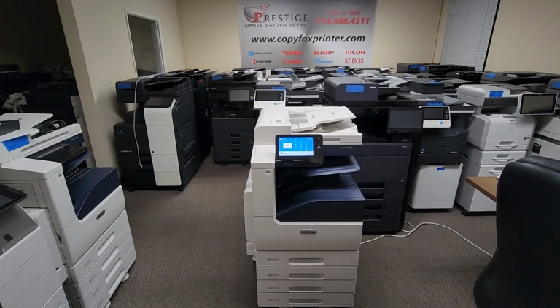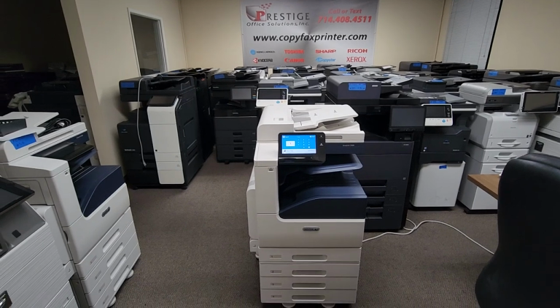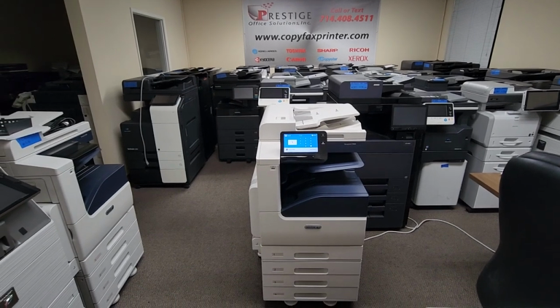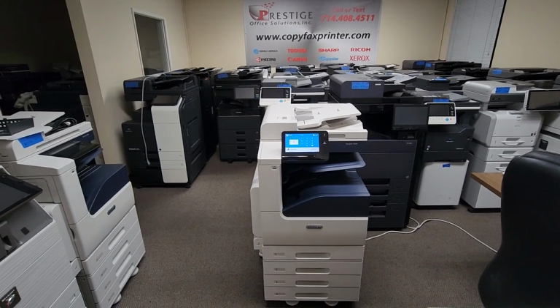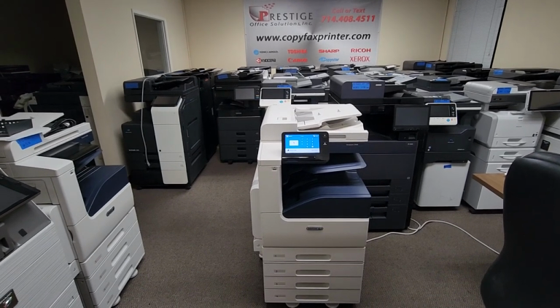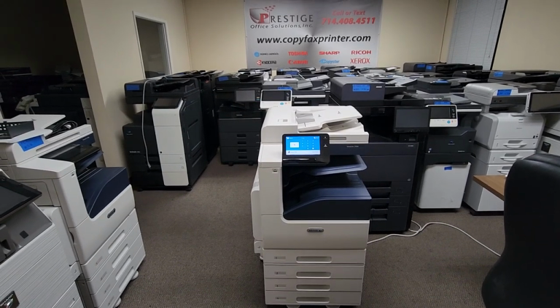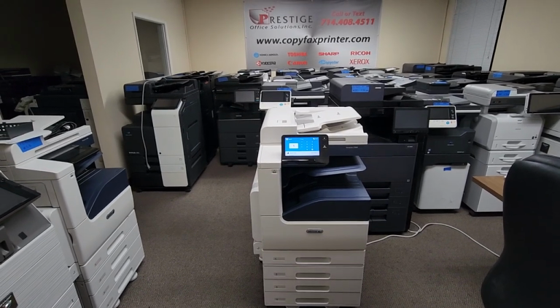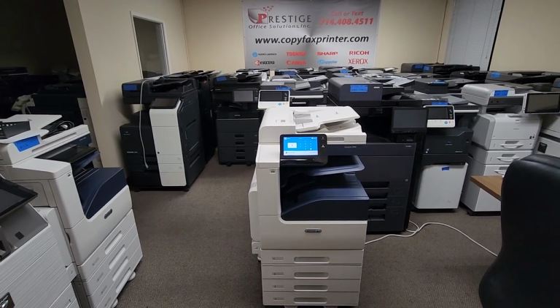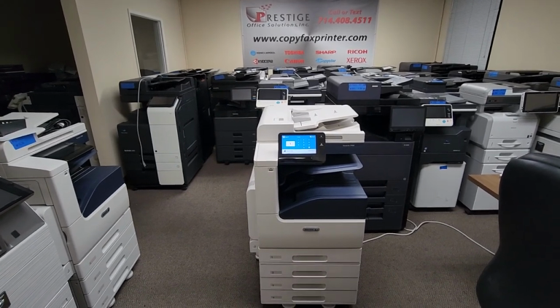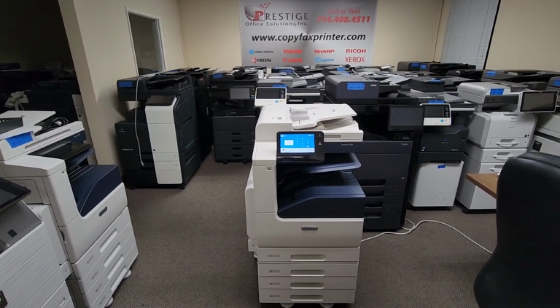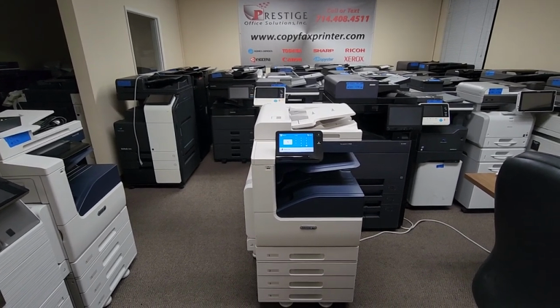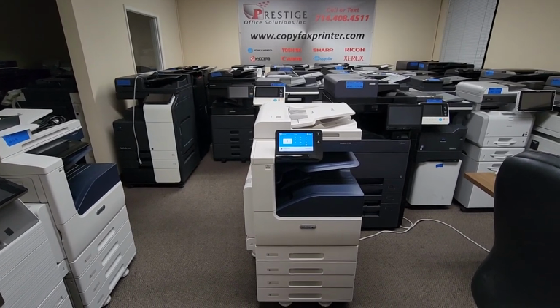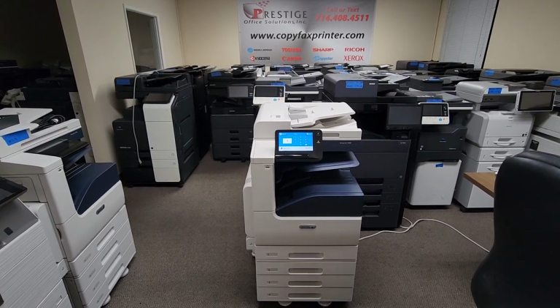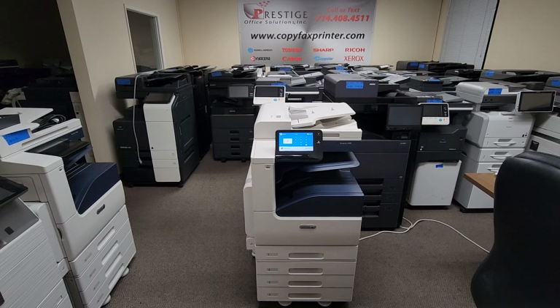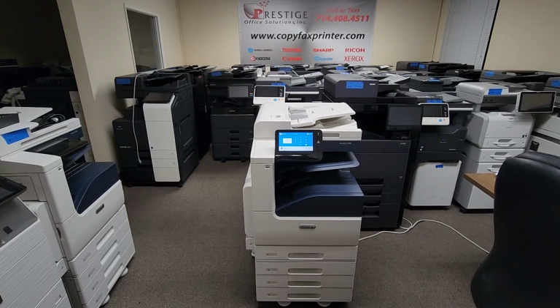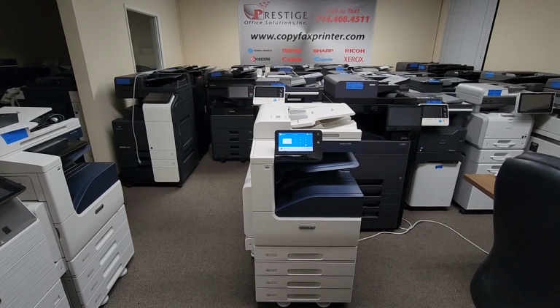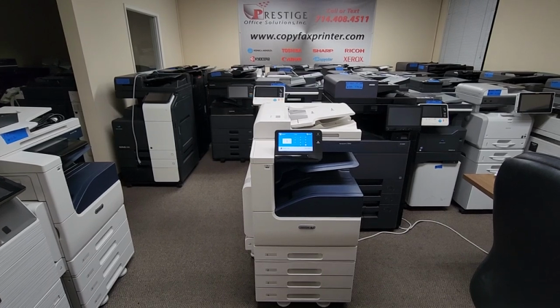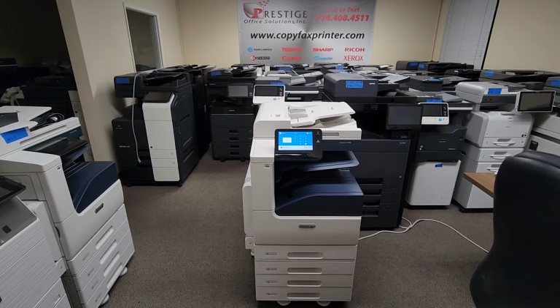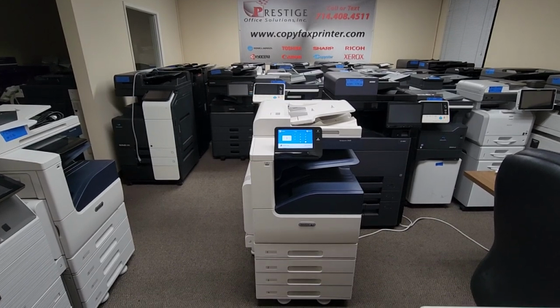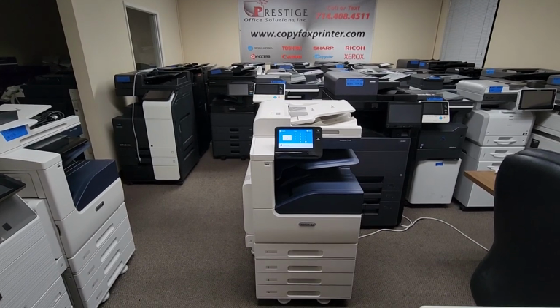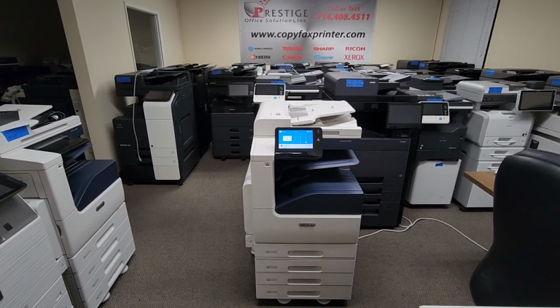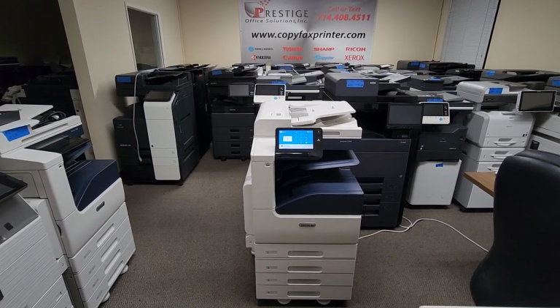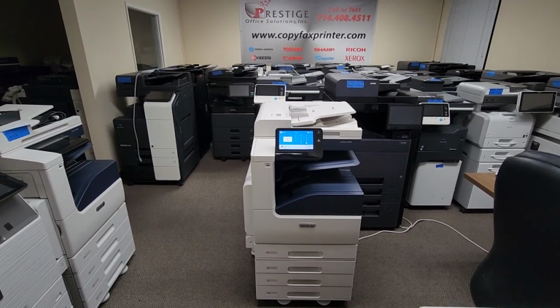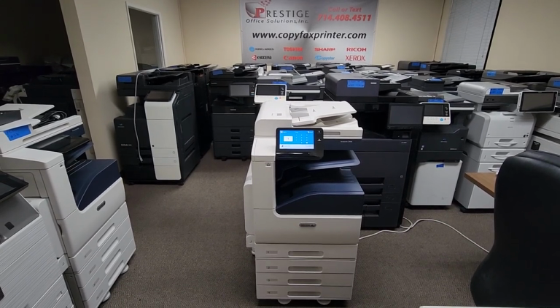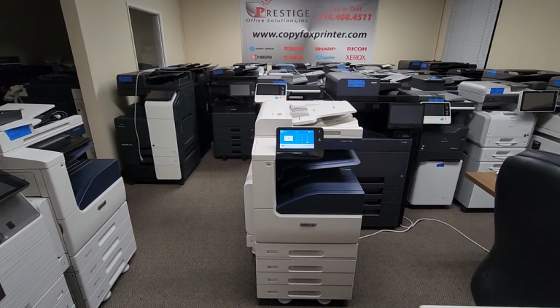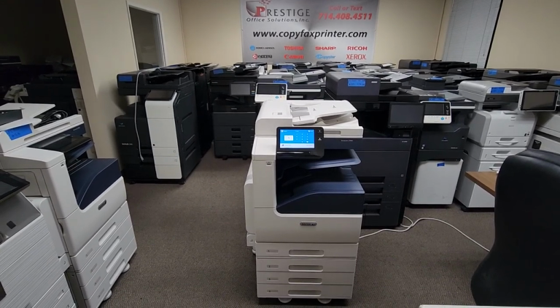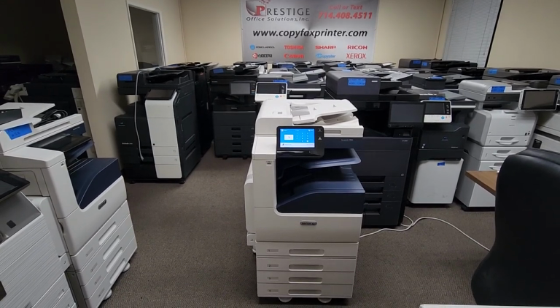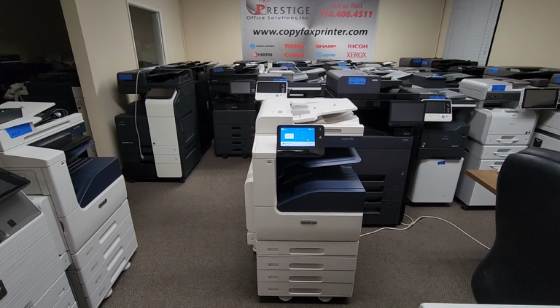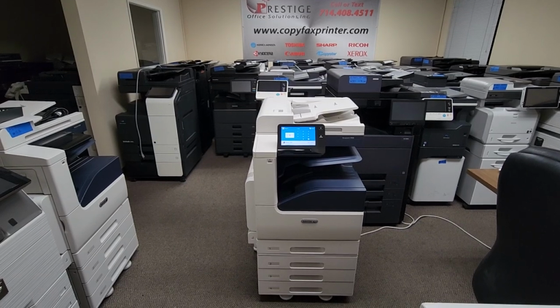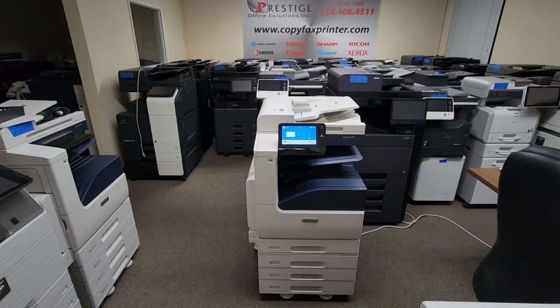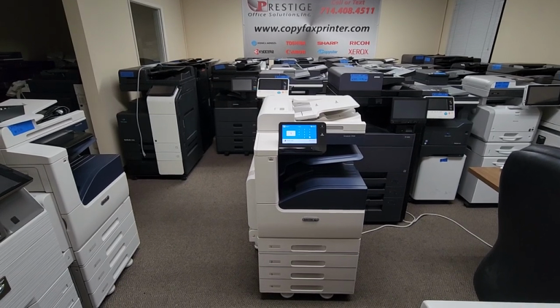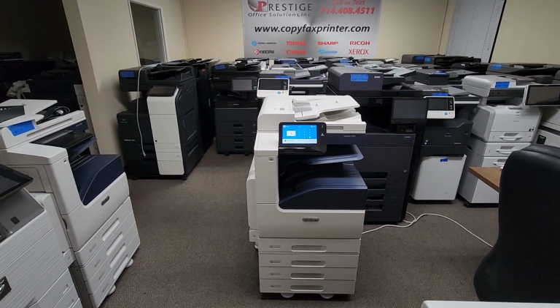Hey guys, just in is this beautiful Xerox VersaLink C7030 multifunction color copier printer and scanner. This machine will copy and print at 30 pages per minute, both color and black and white. Let me tell you a little about this machine.